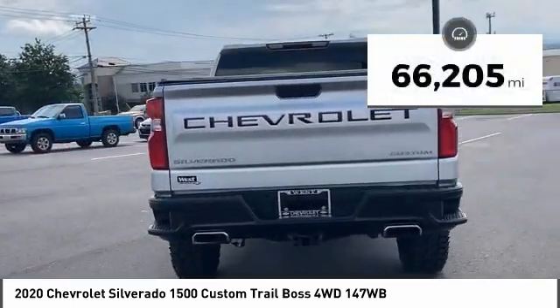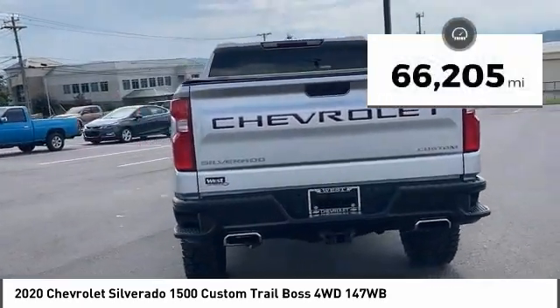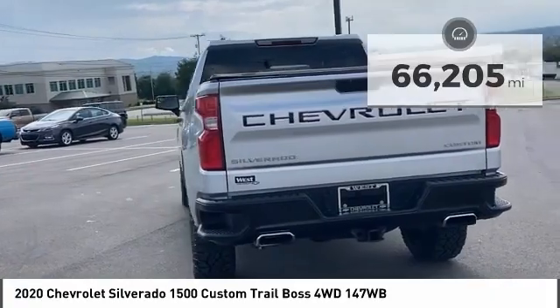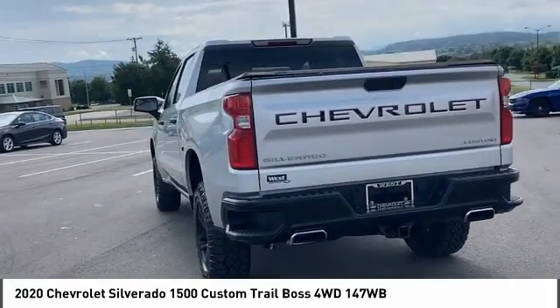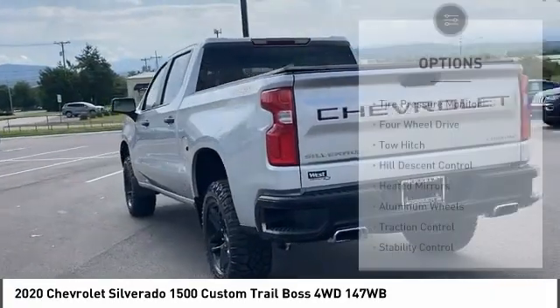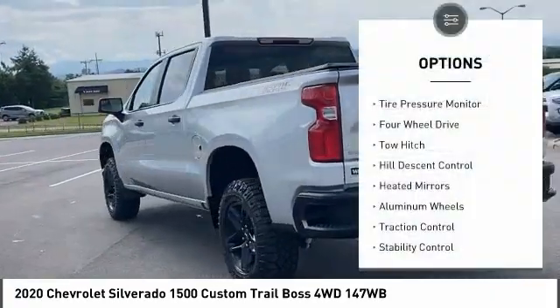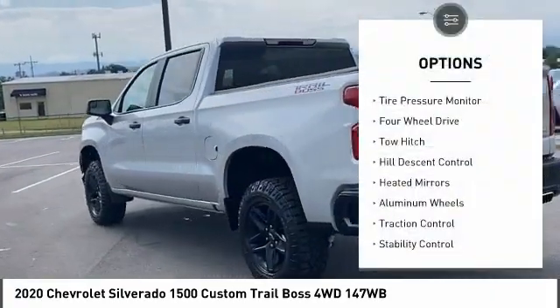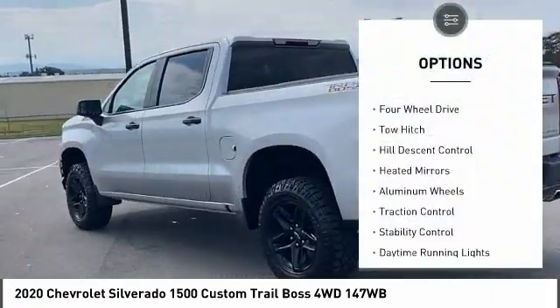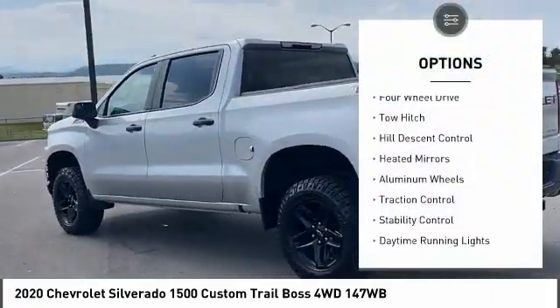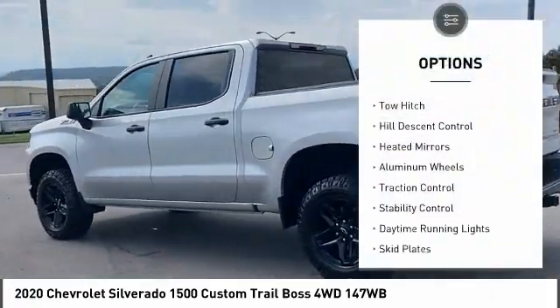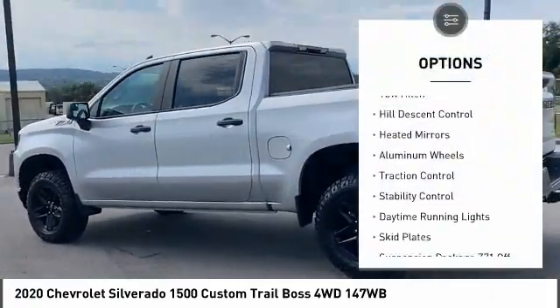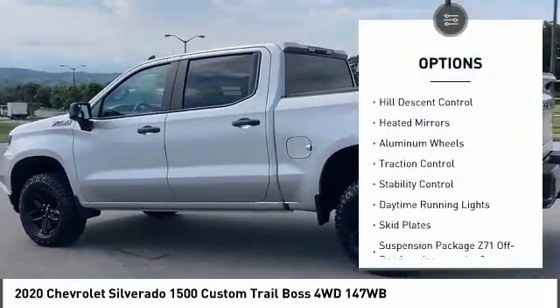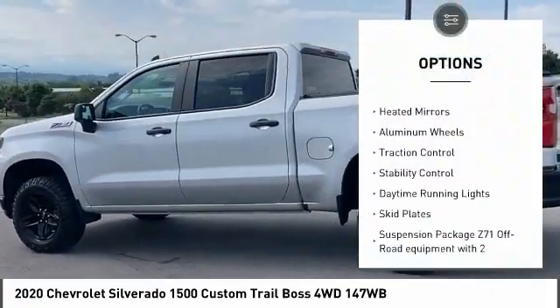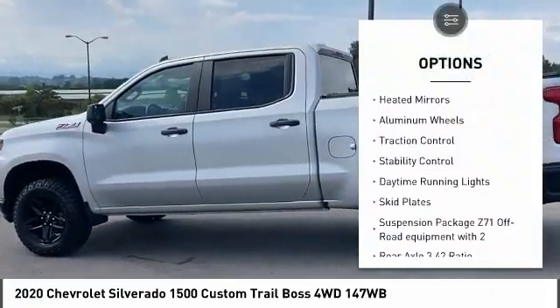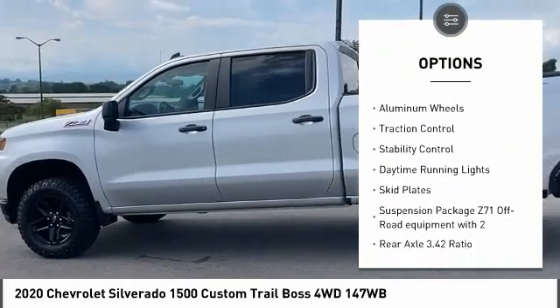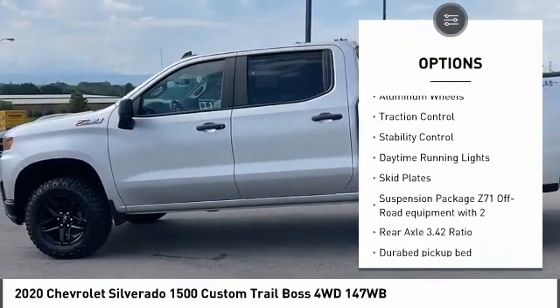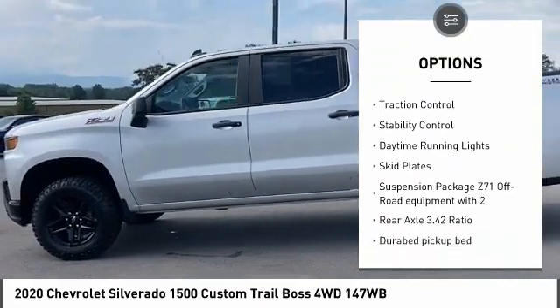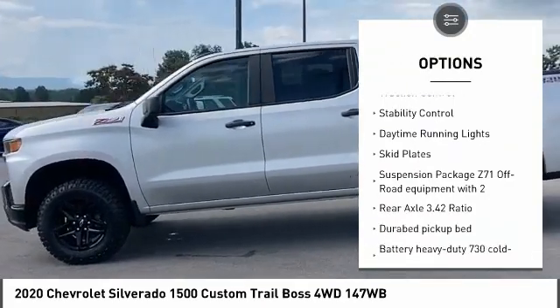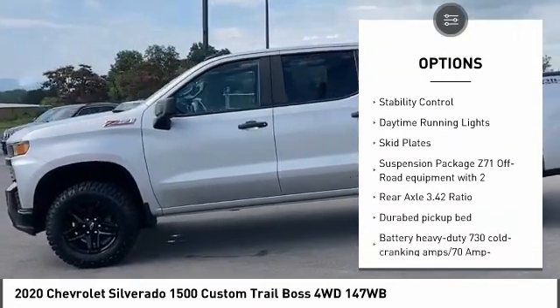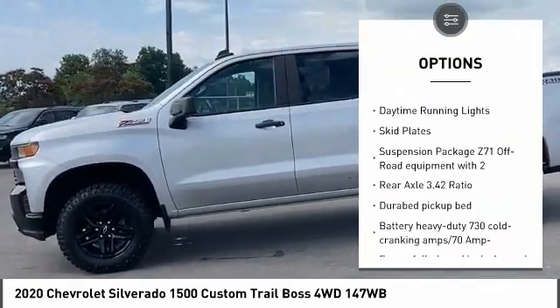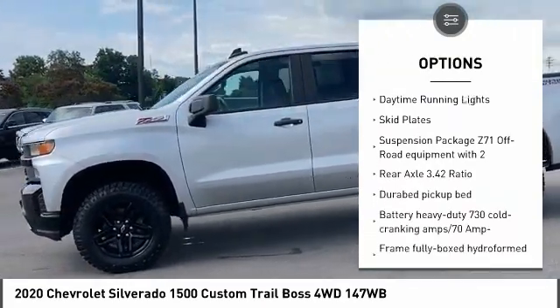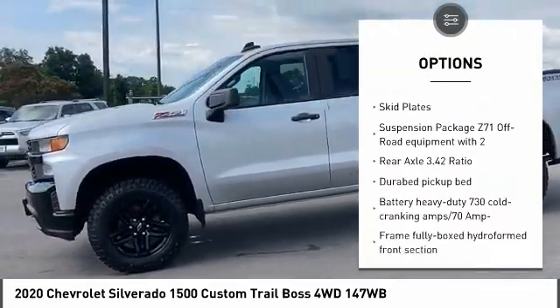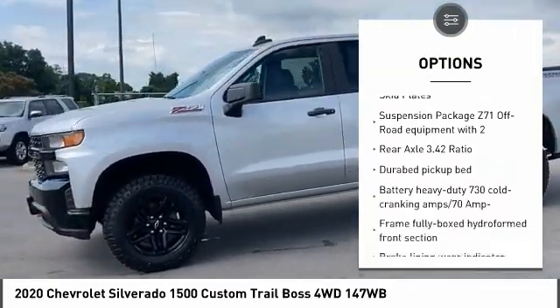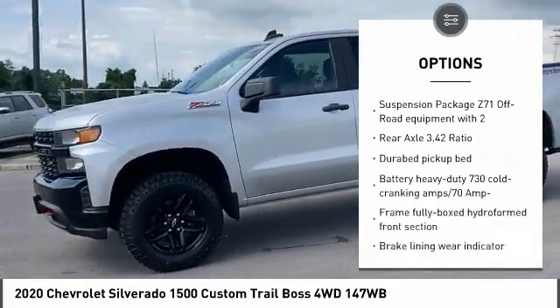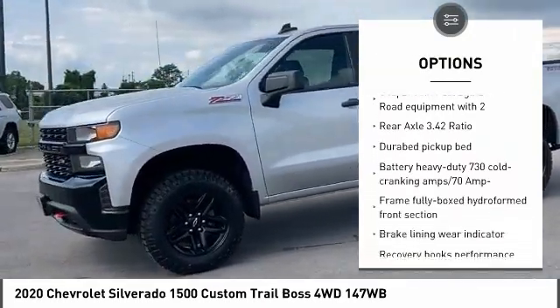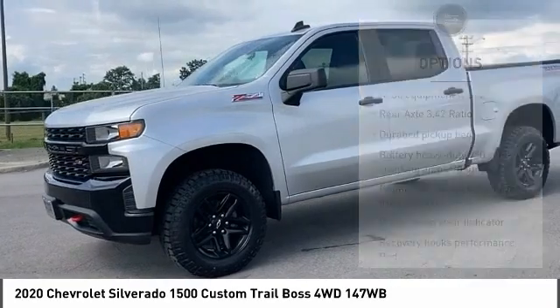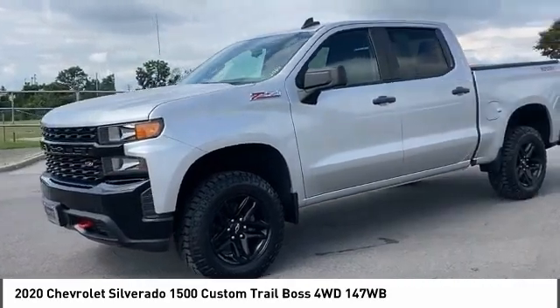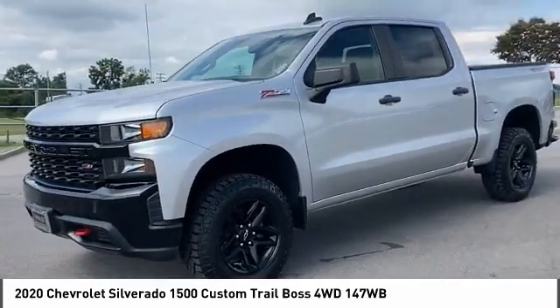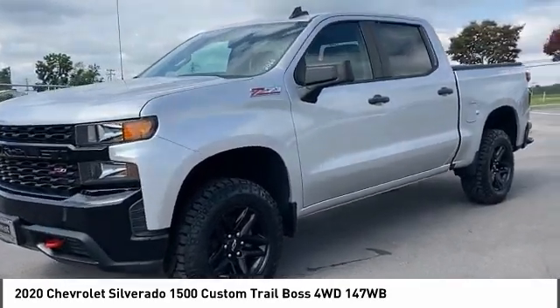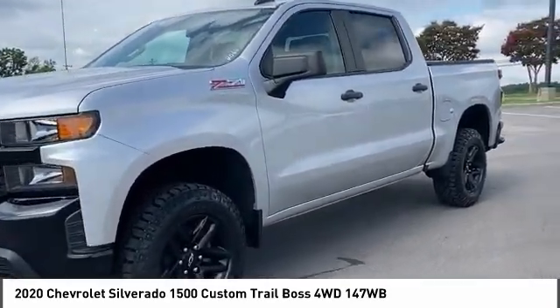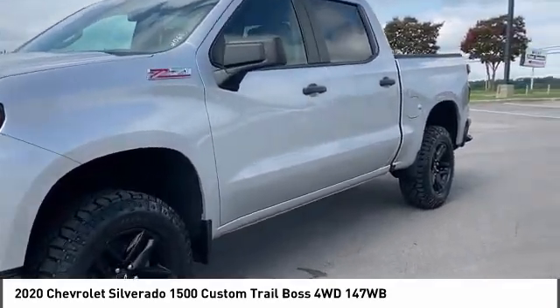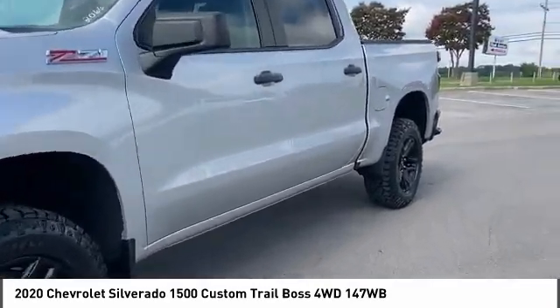Here are some of this vehicle's great options: tire pressure monitor, four-wheel drive, tow hitch, hill descent control, heated mirrors, aluminum wheels, traction control, stability control, daytime running lights, skid plates.